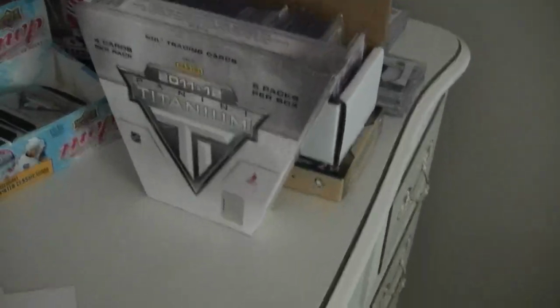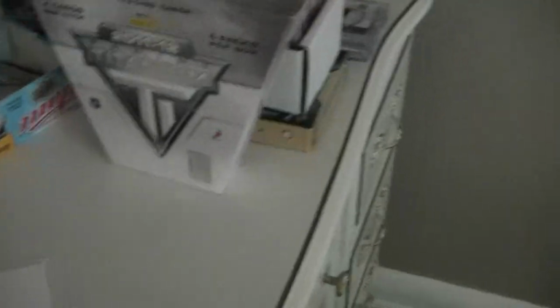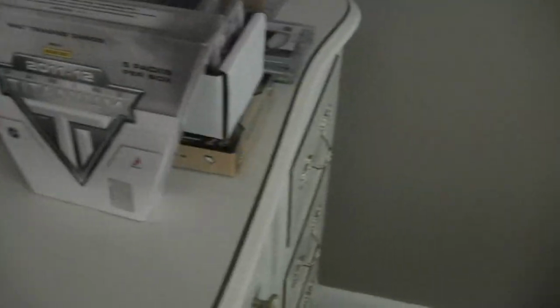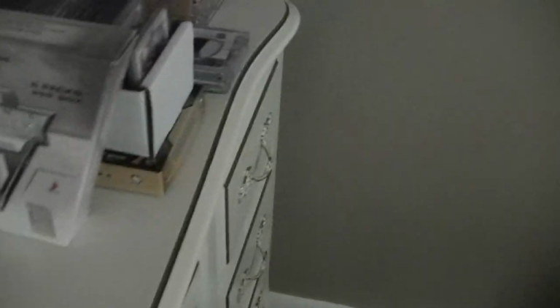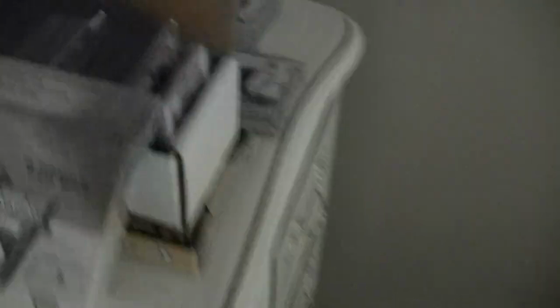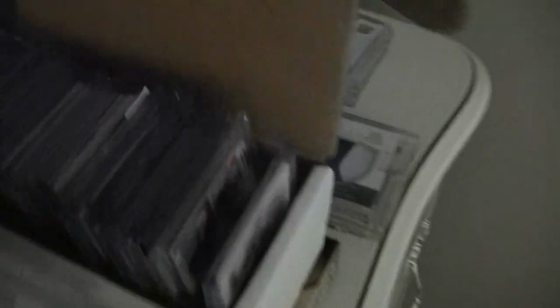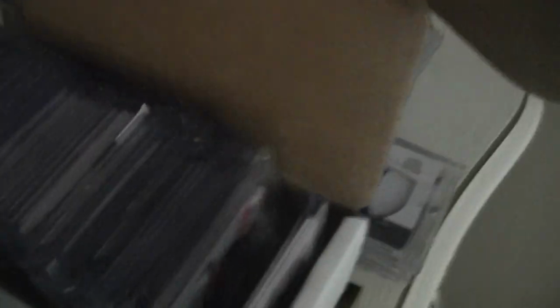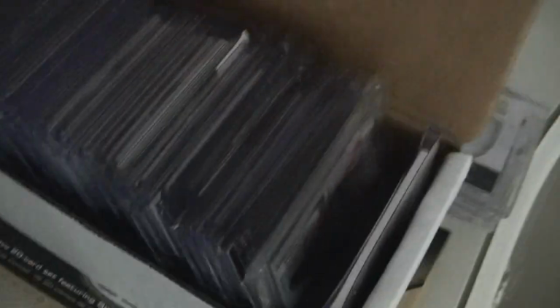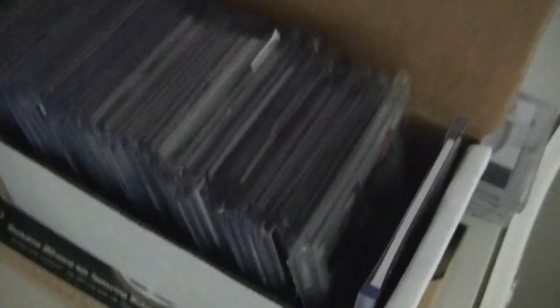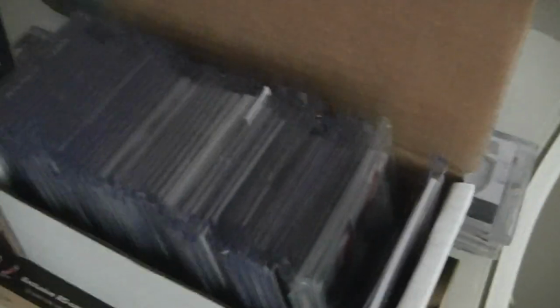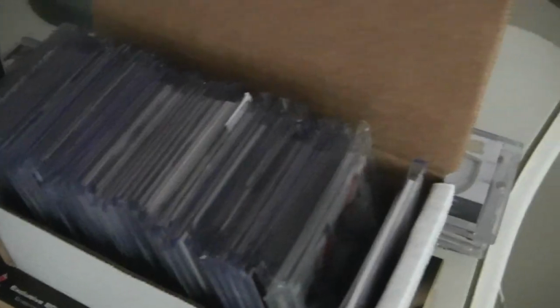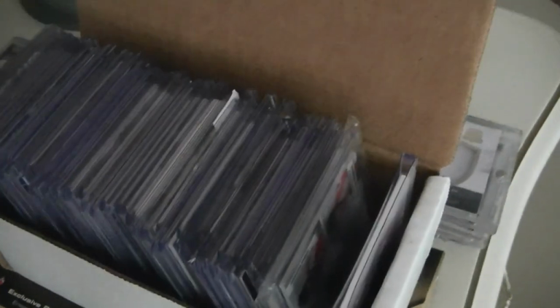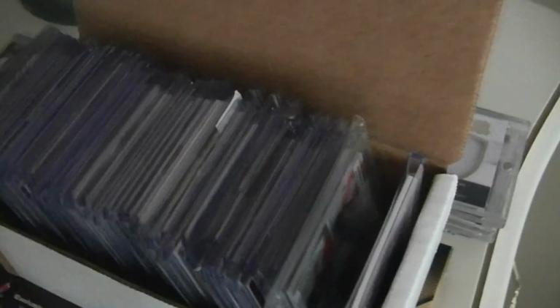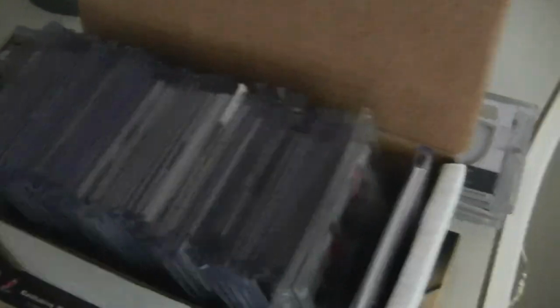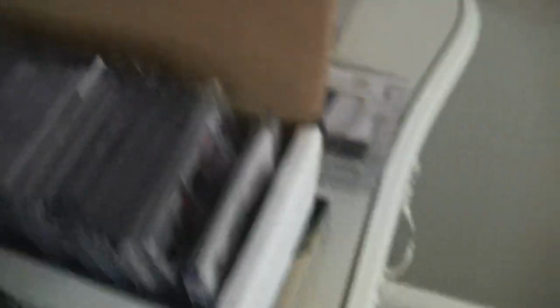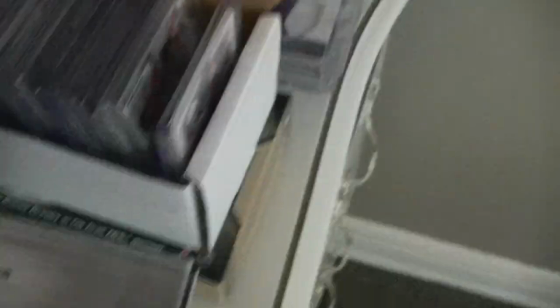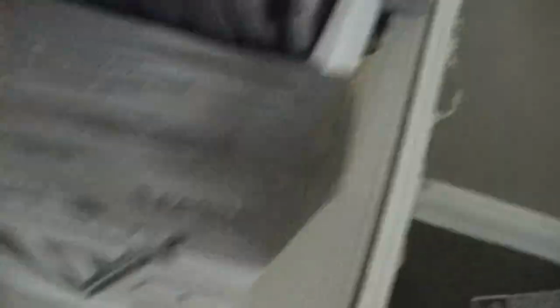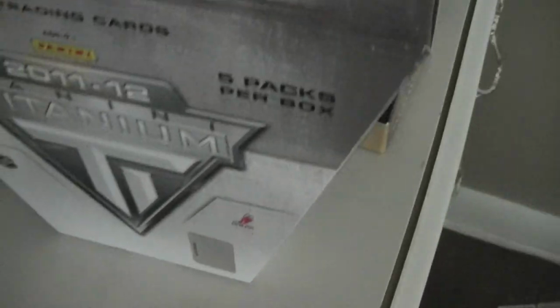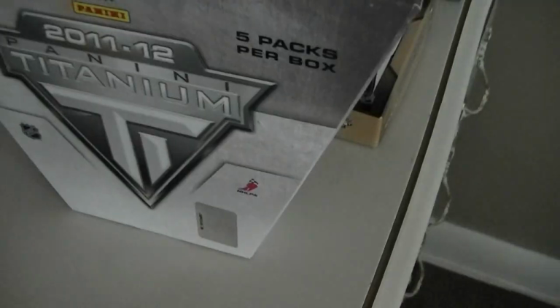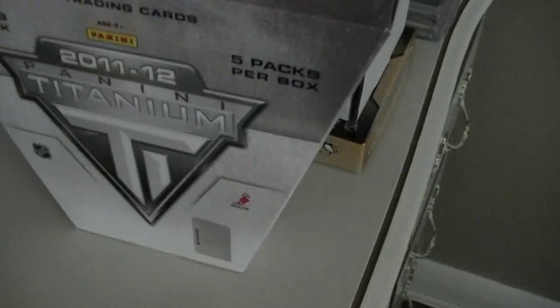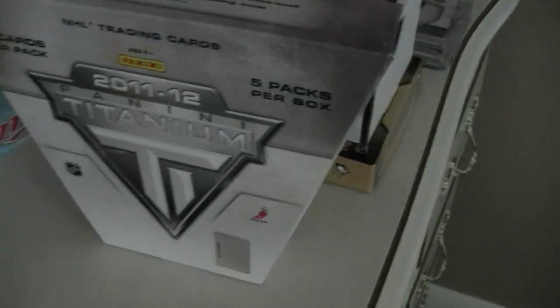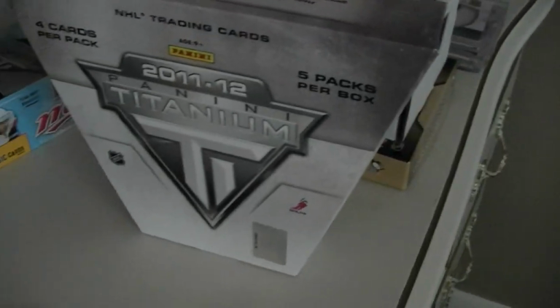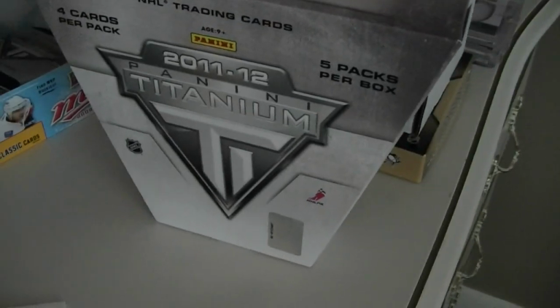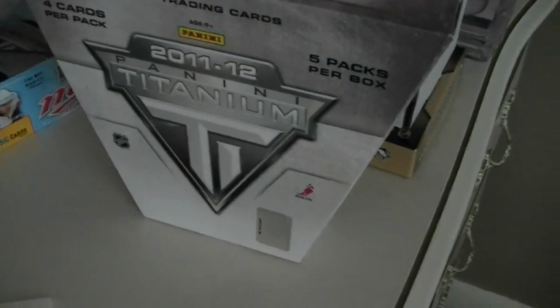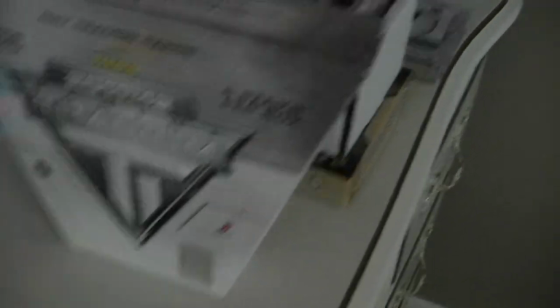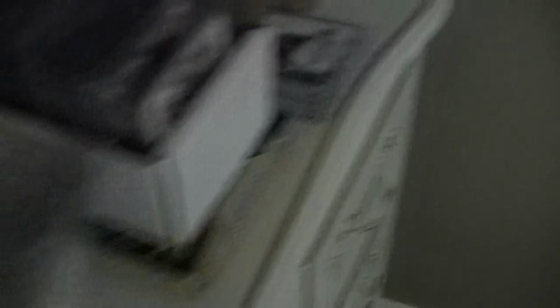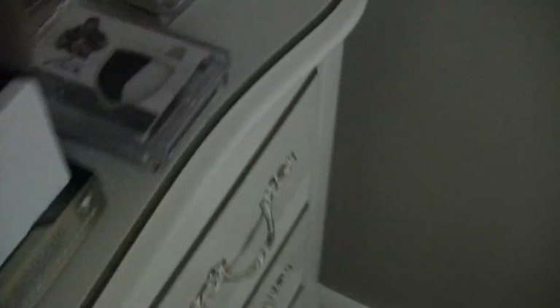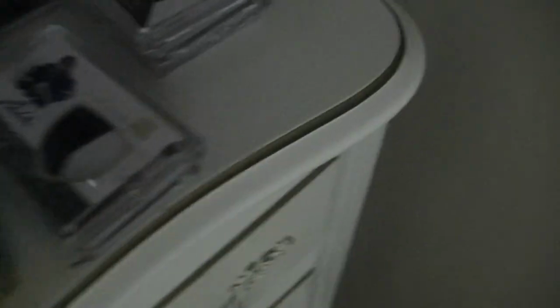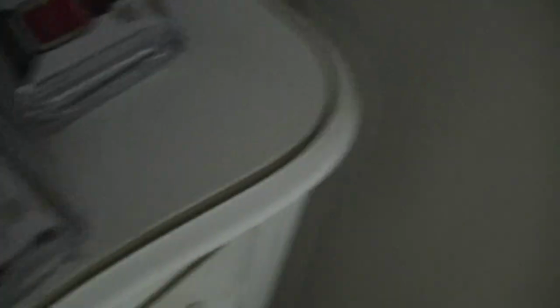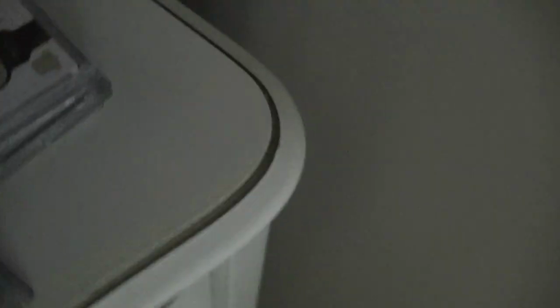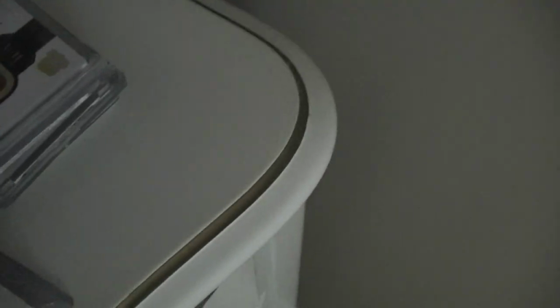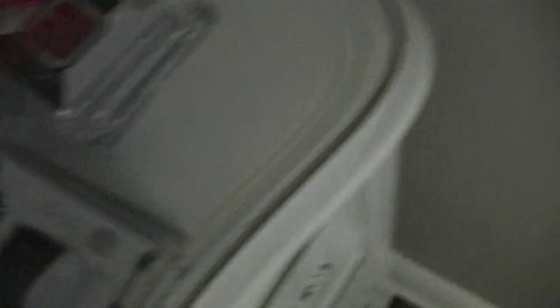Everything is for trade so if you're interested let me know. Here's a big box with all my hits in it, and then there's my Titanium box I just opened - and there's all my mojo cards.